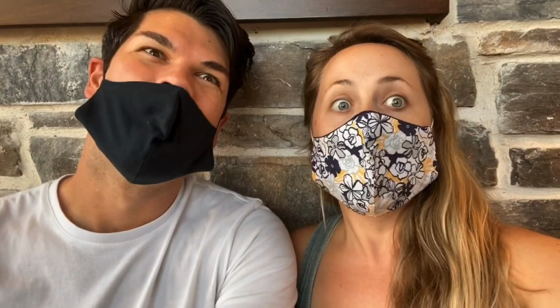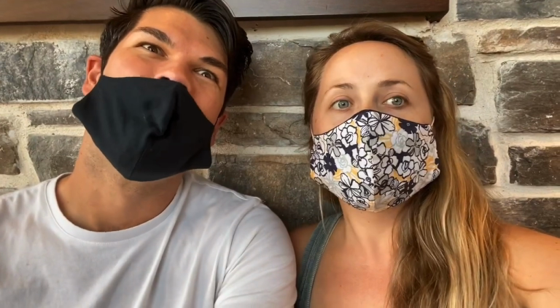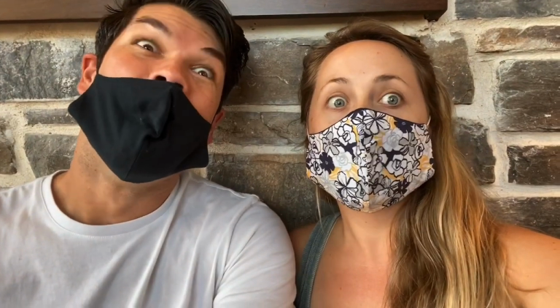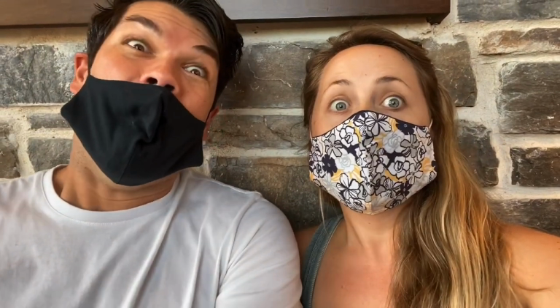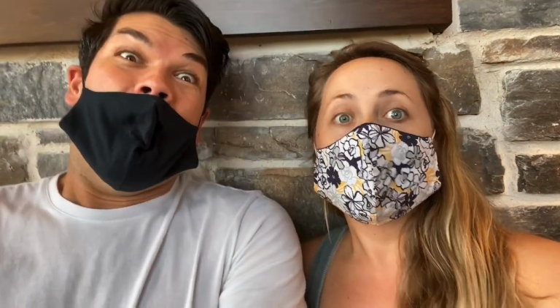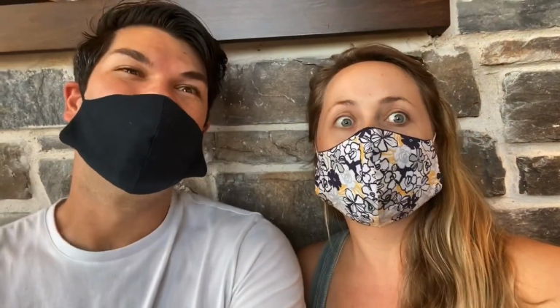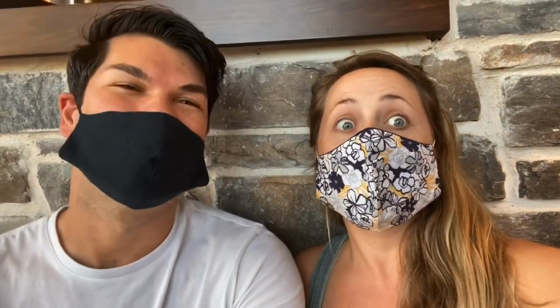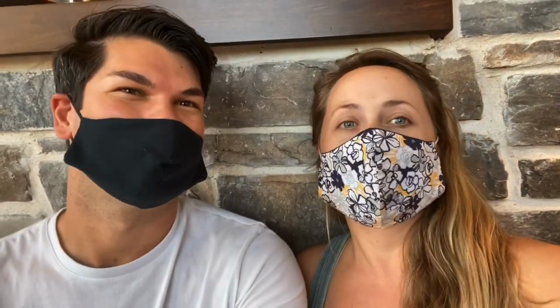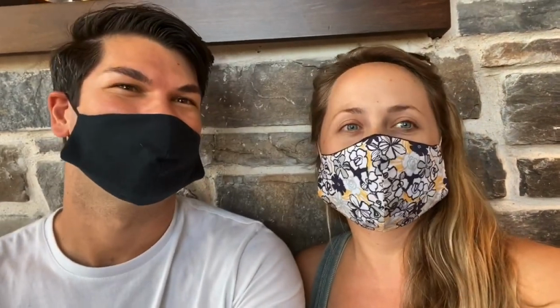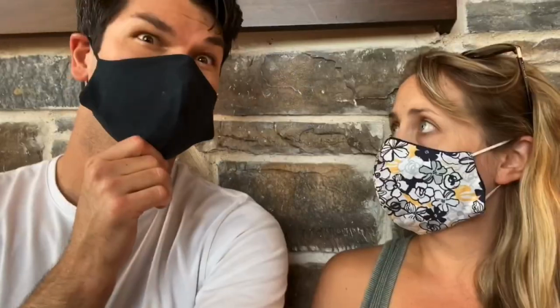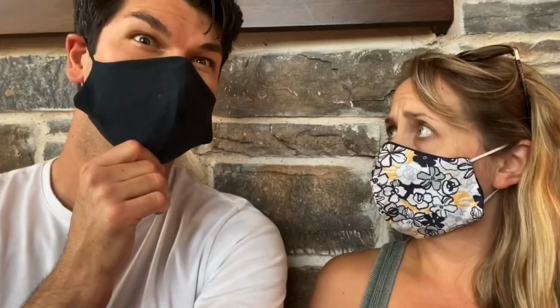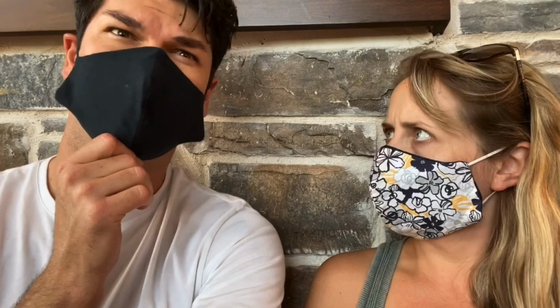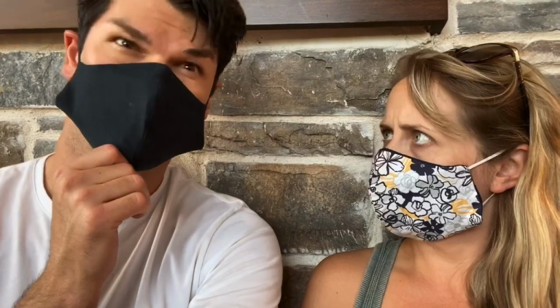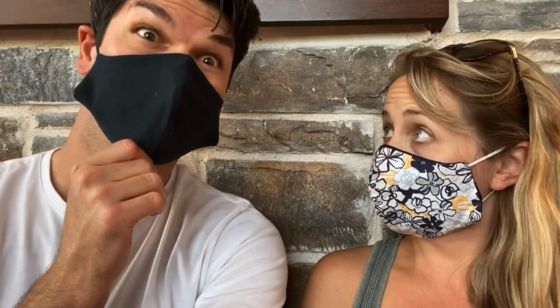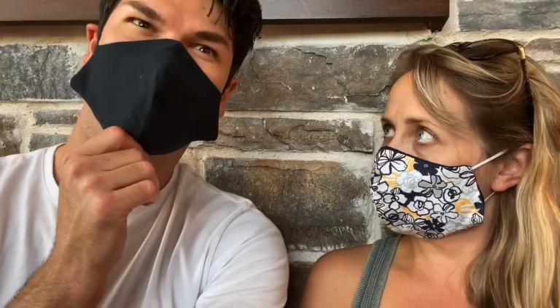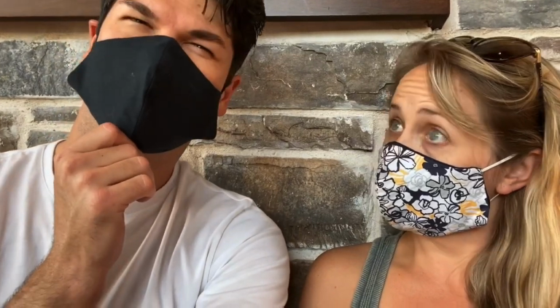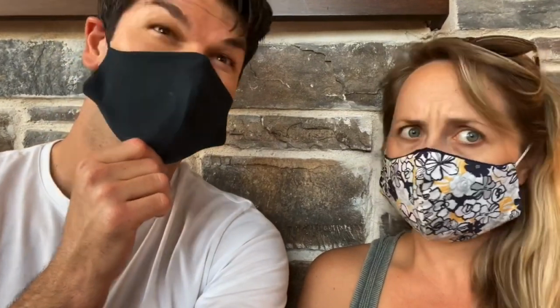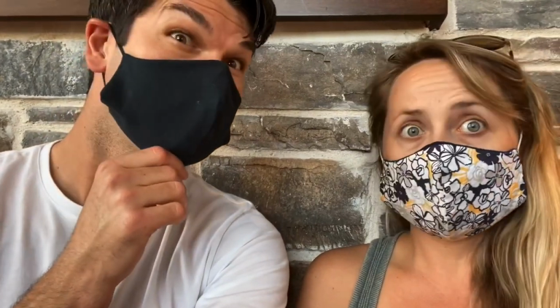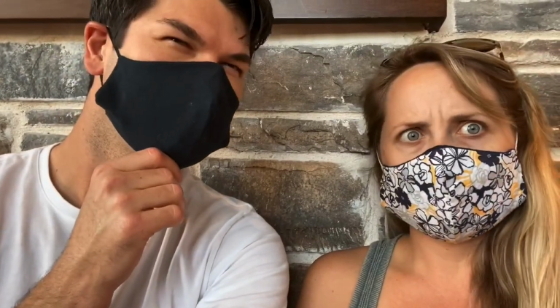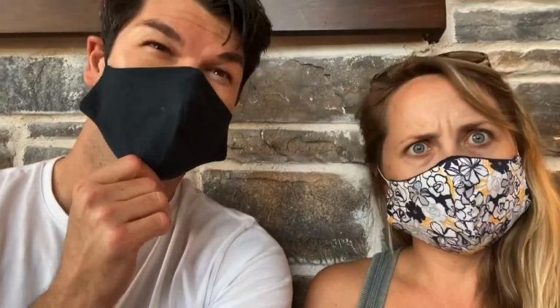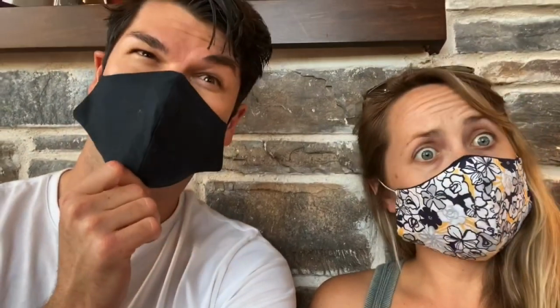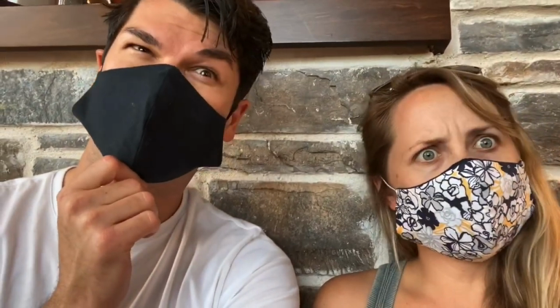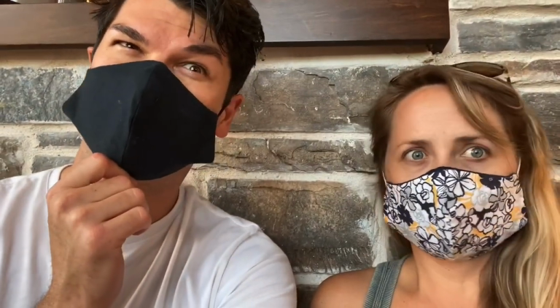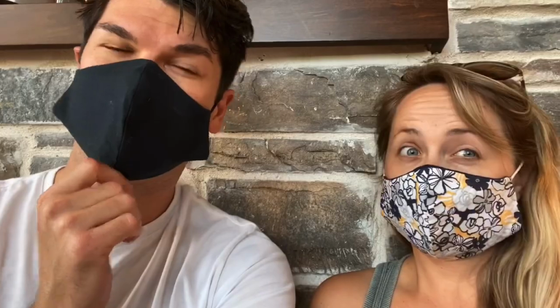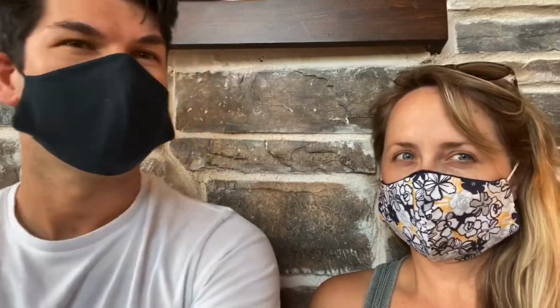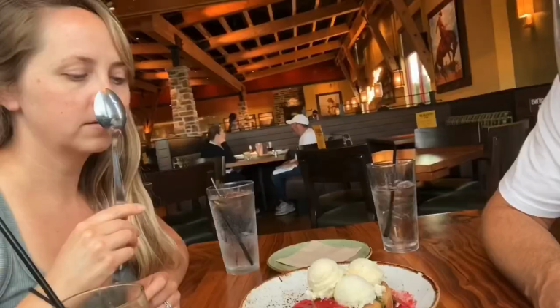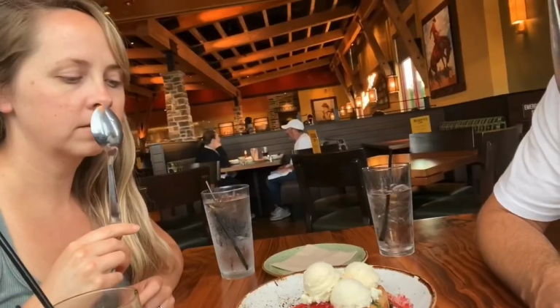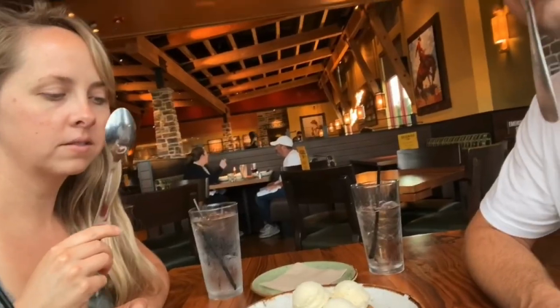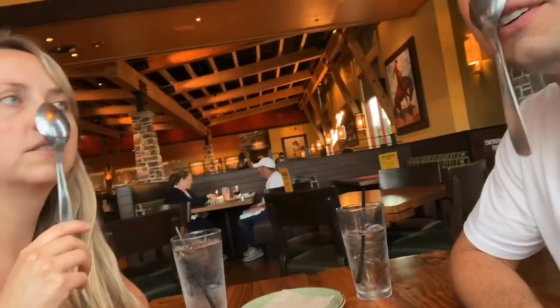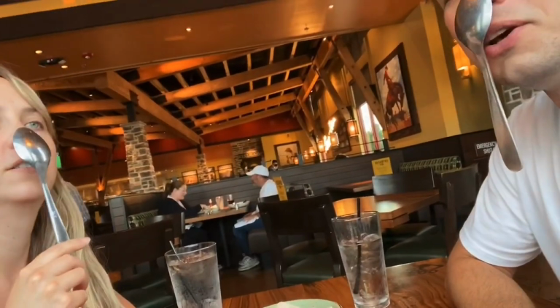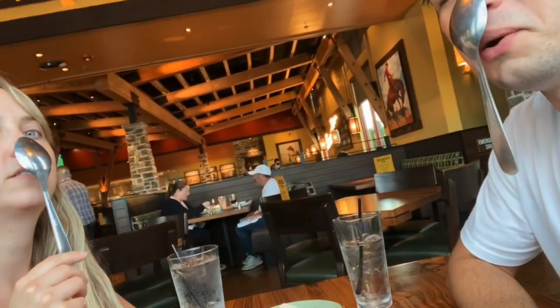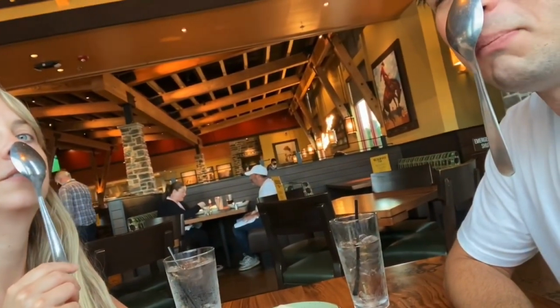And here's a little bit of us being weirdos. You can do this. More of us being weirdos.